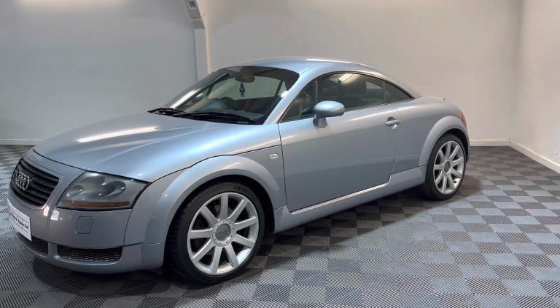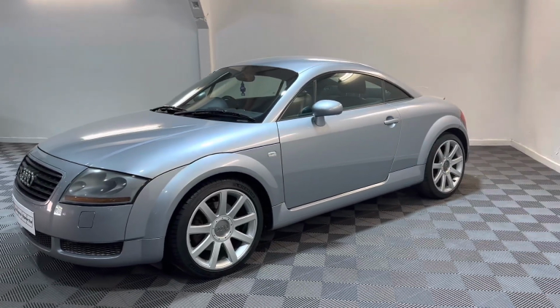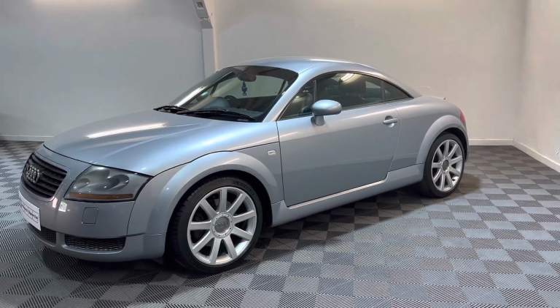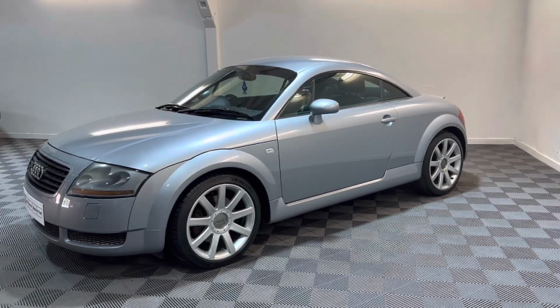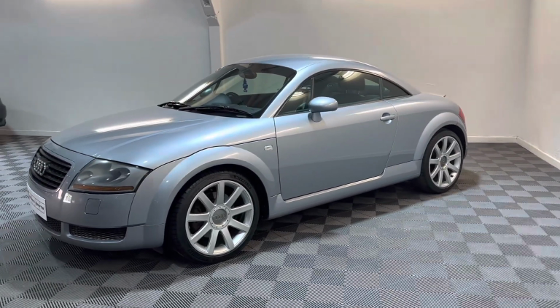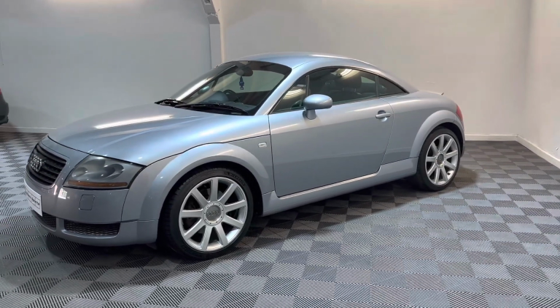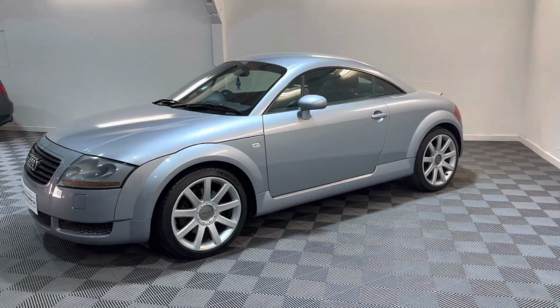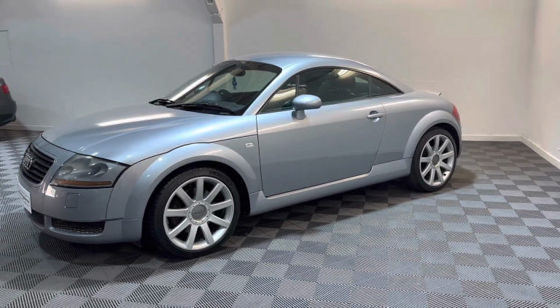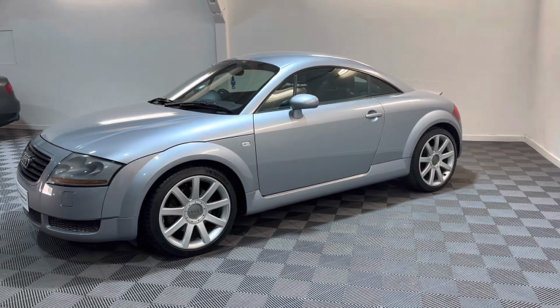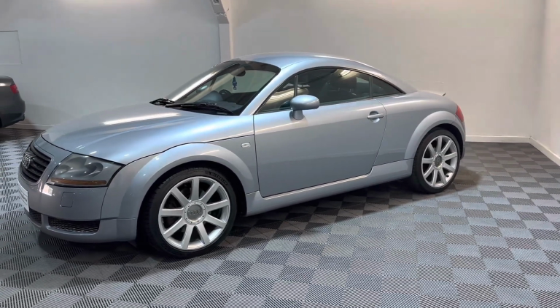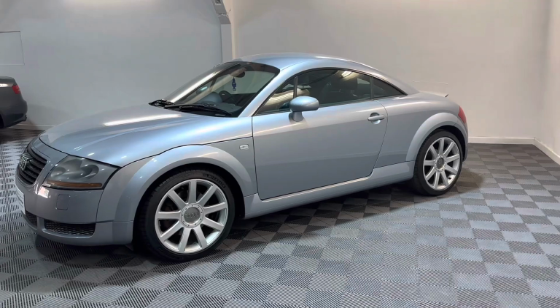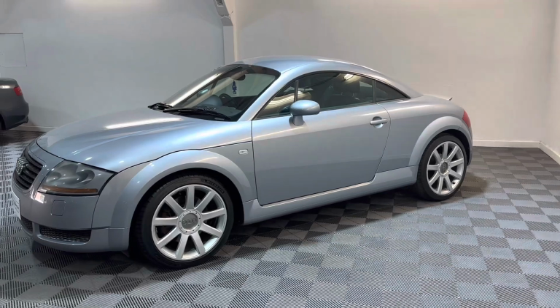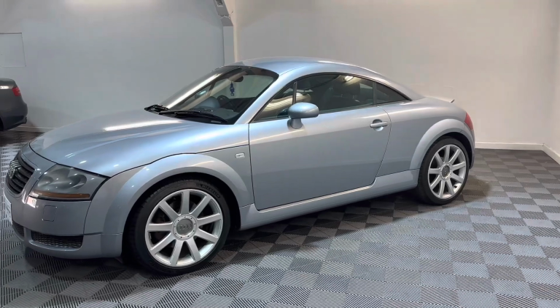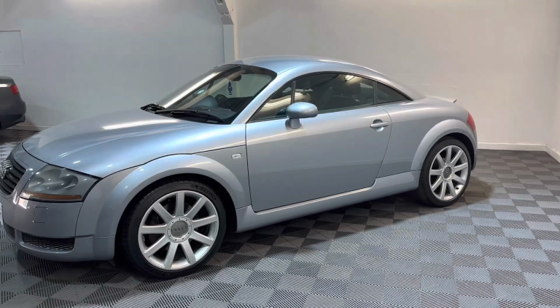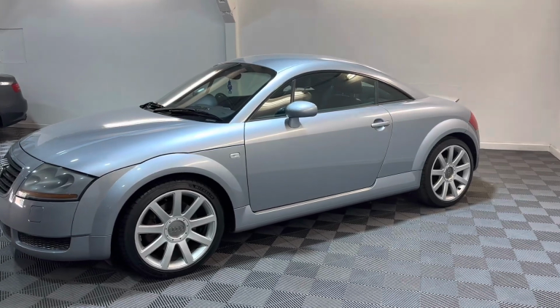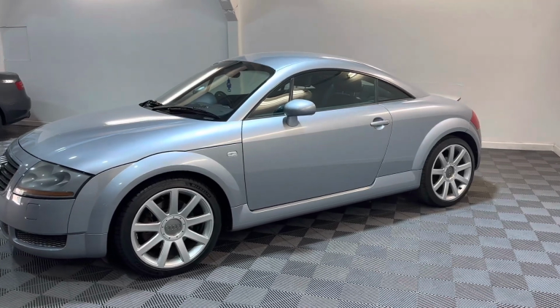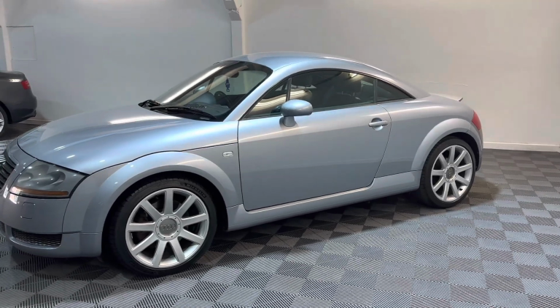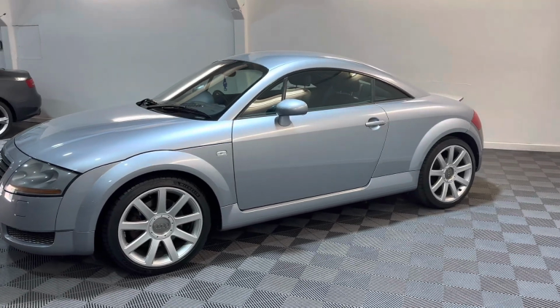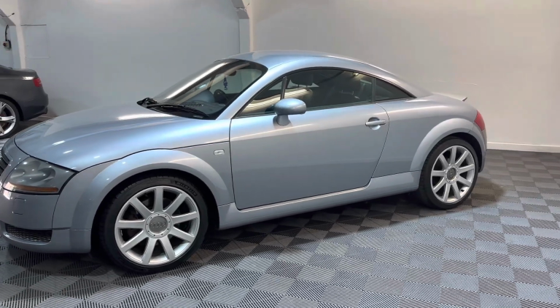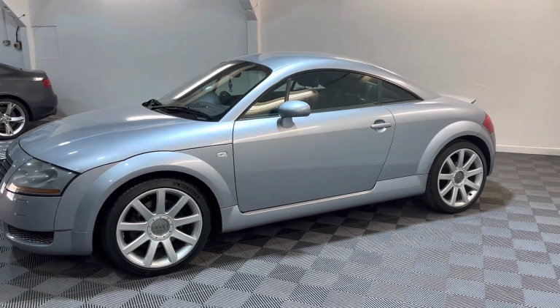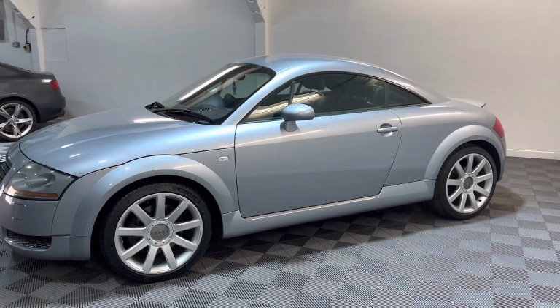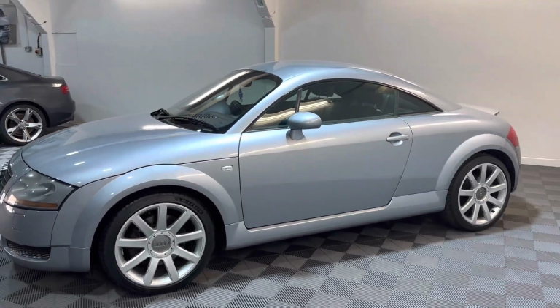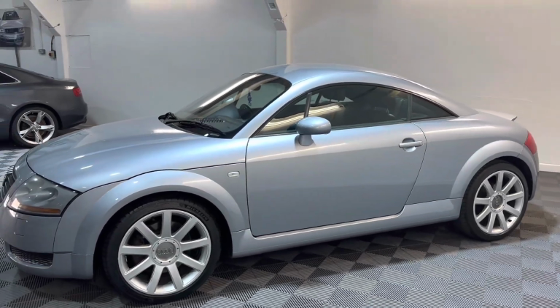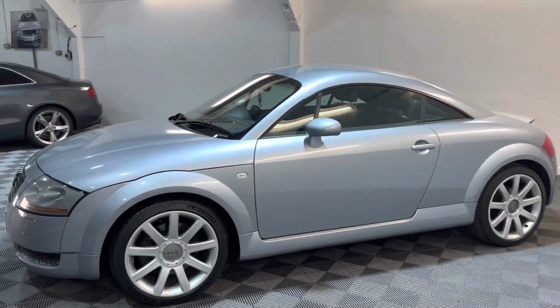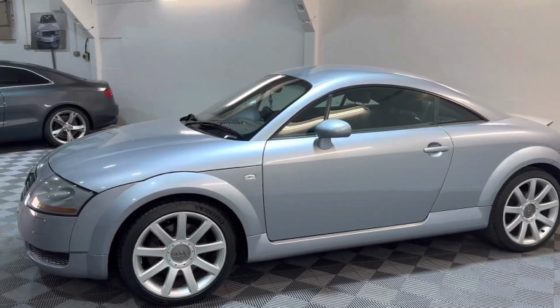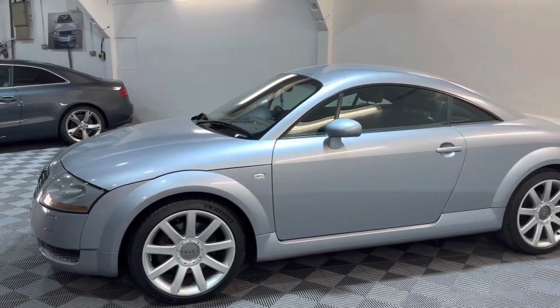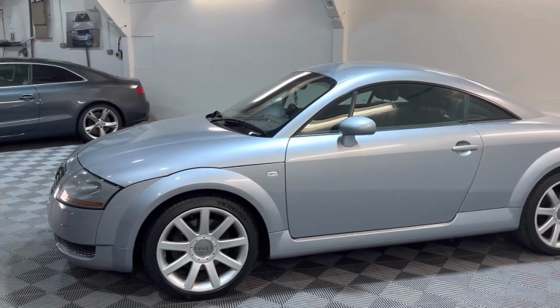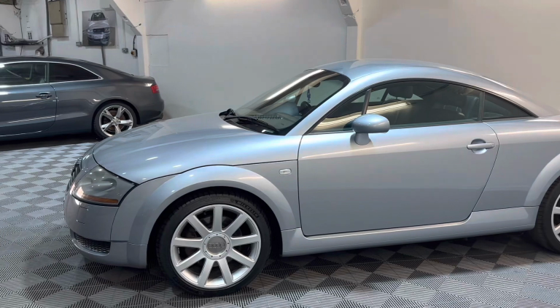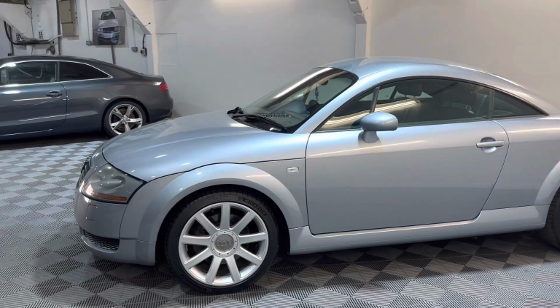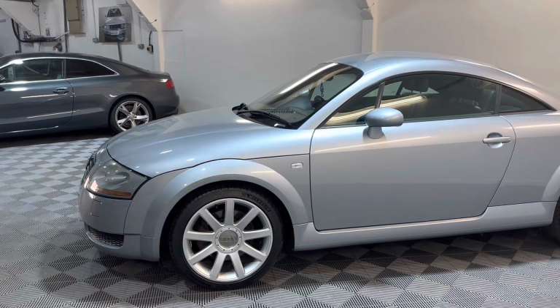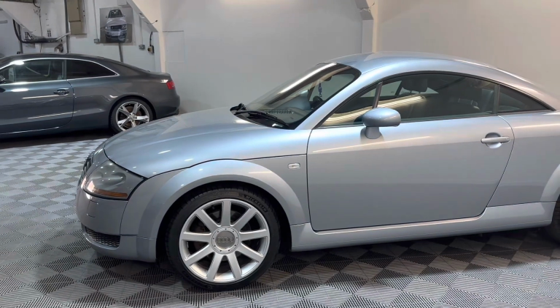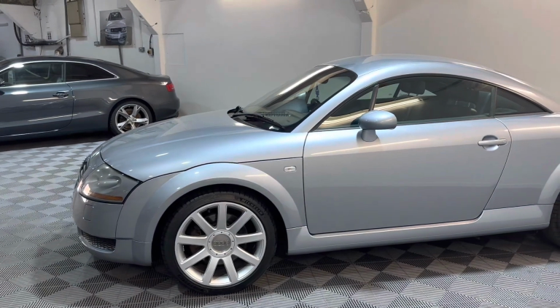This one's a two-owner car — two previous owners, so three in total. The gentleman we got it from is a retired school teacher and he'd owned it for nine years.